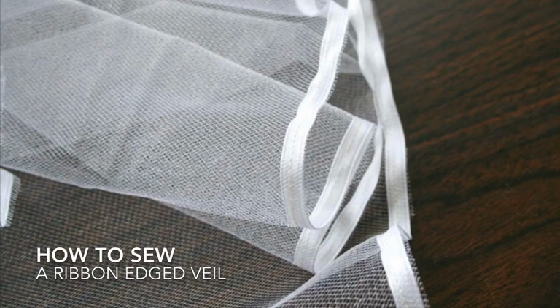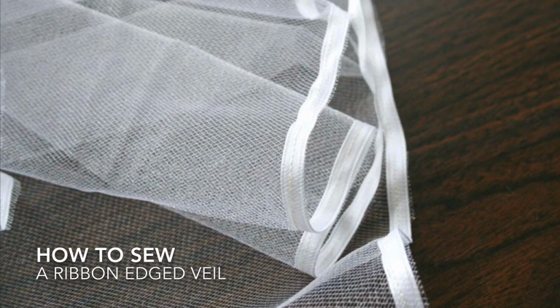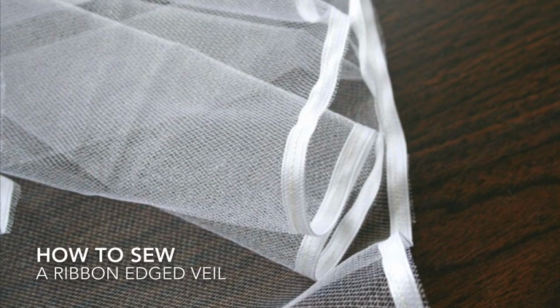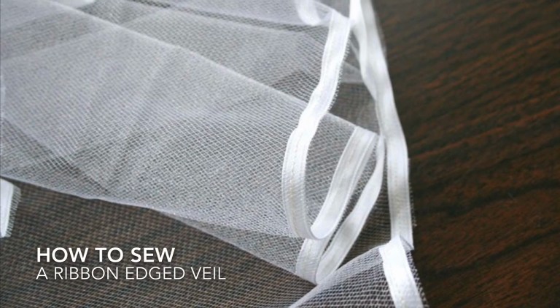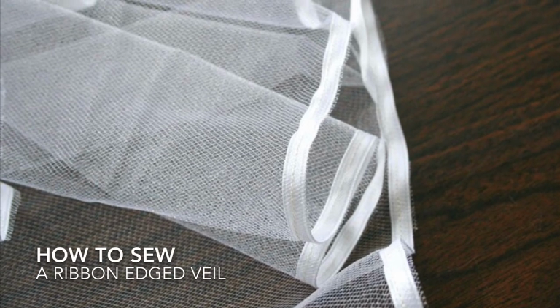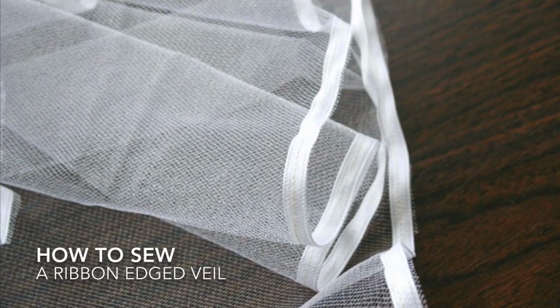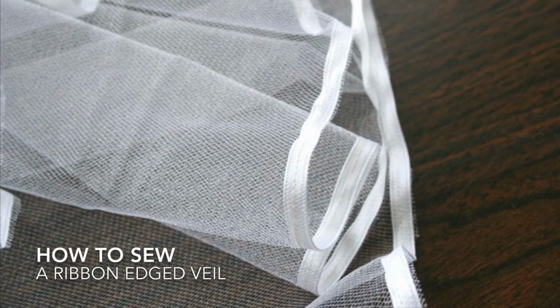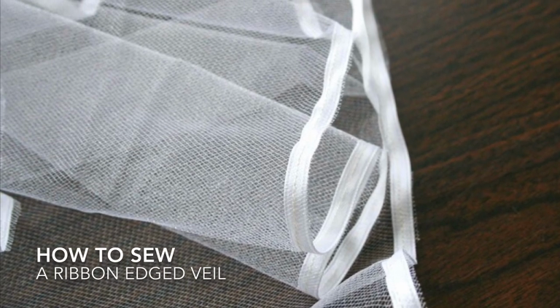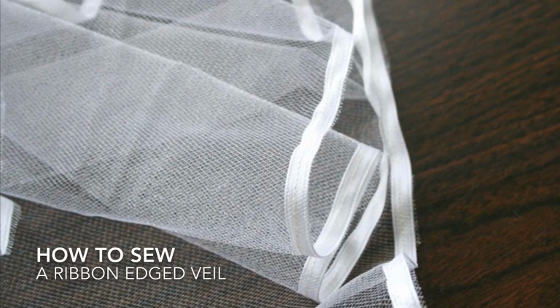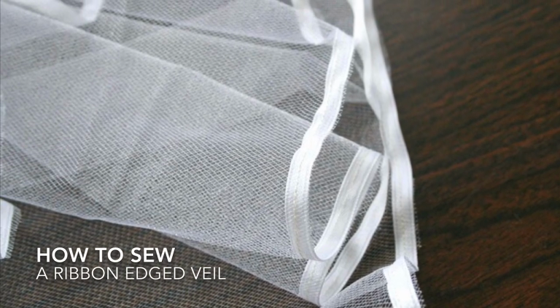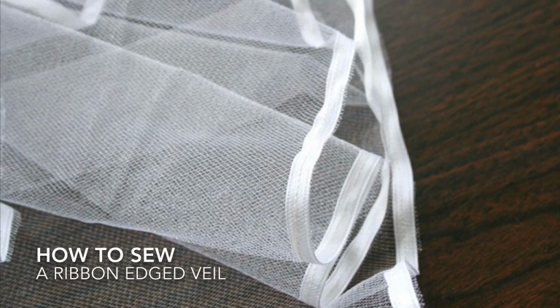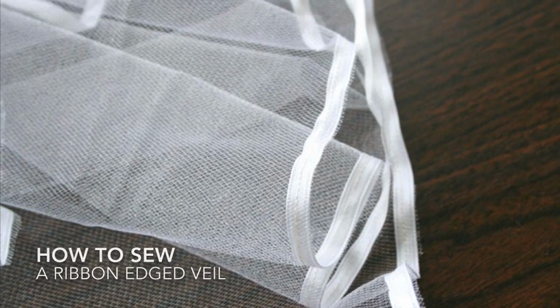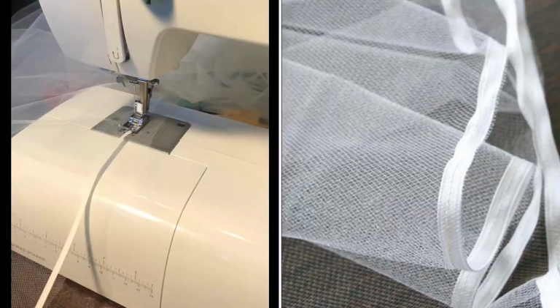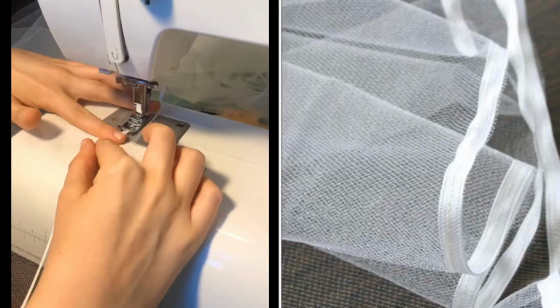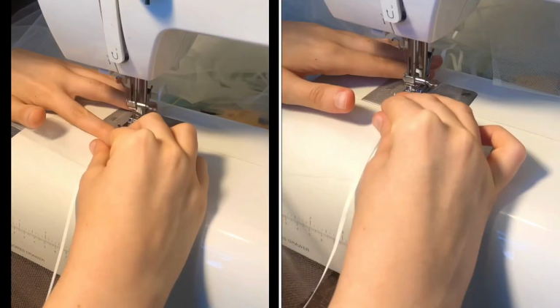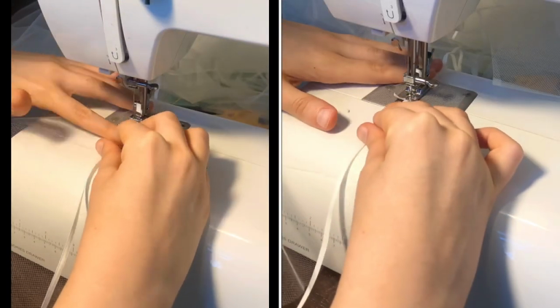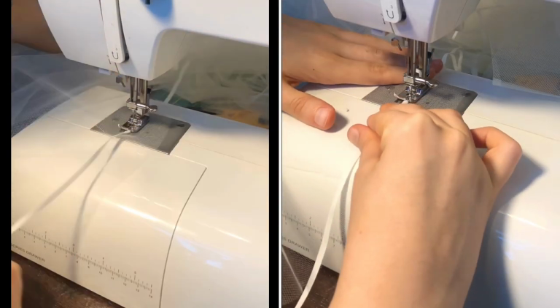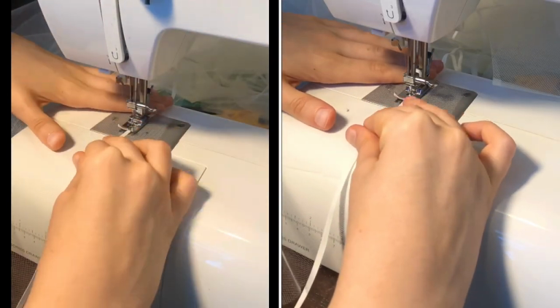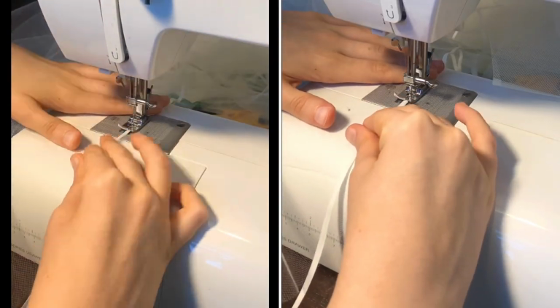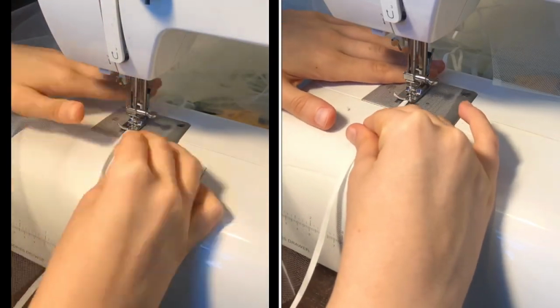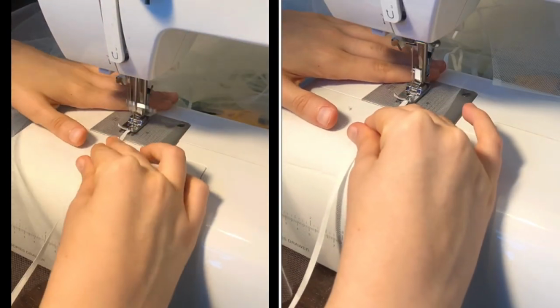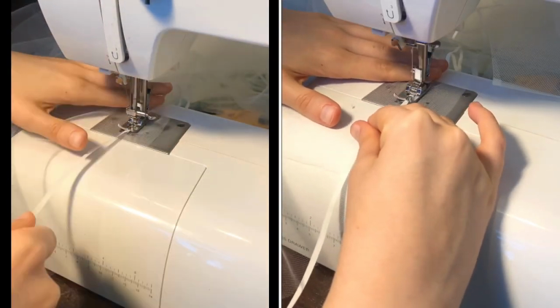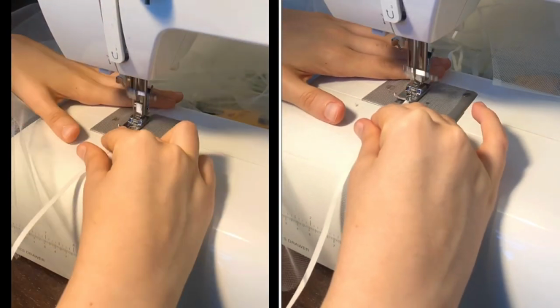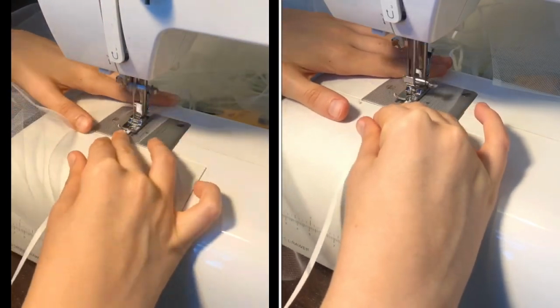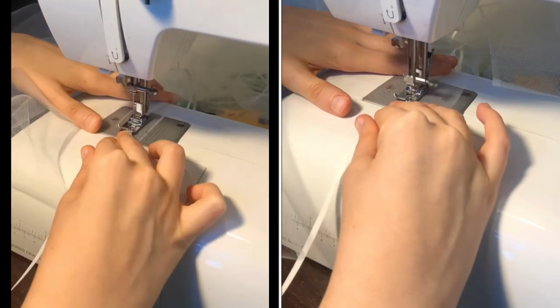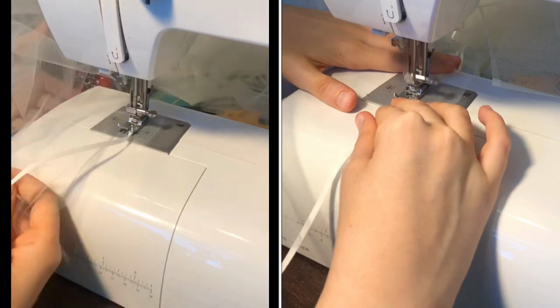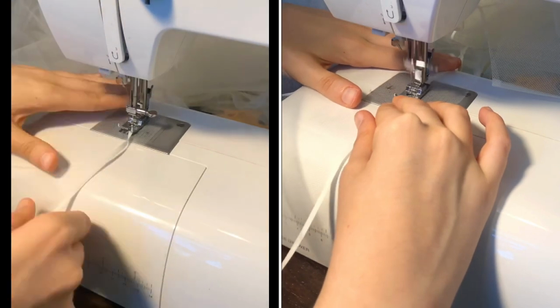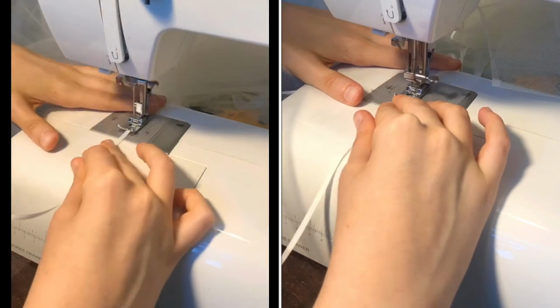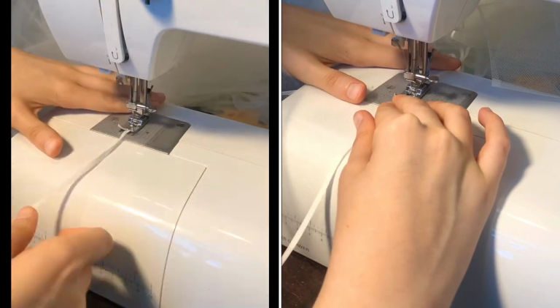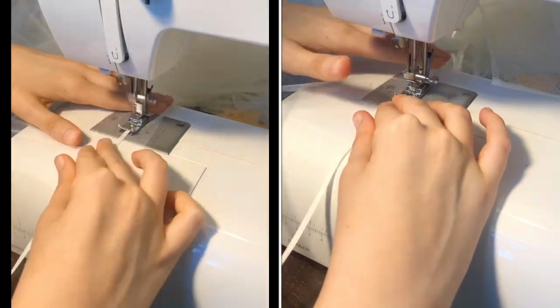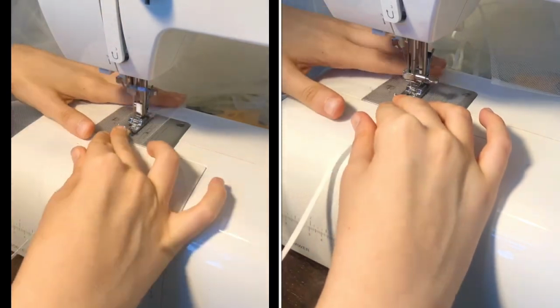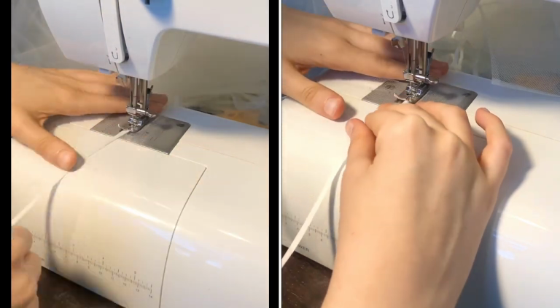This is Alicia from One Blushing Bride, where I design handmade wedding veils. I am giving you a tutorial on how to sew a ribbon edge to your veil.